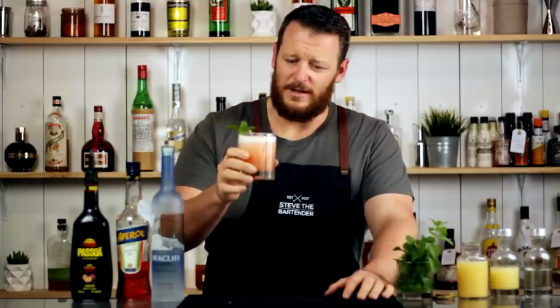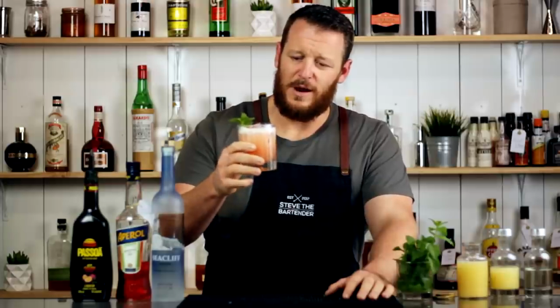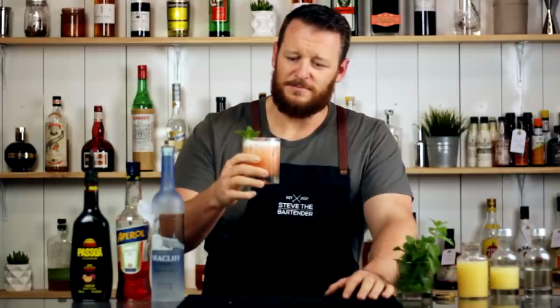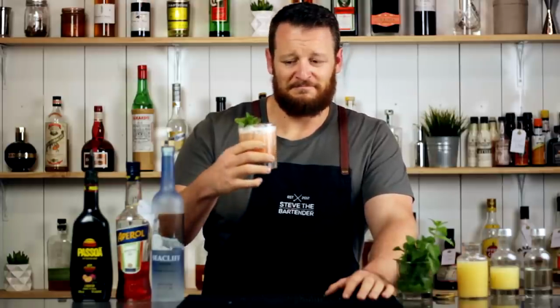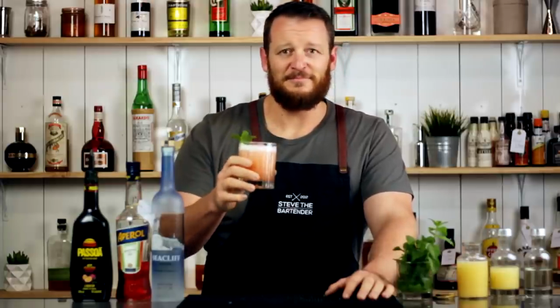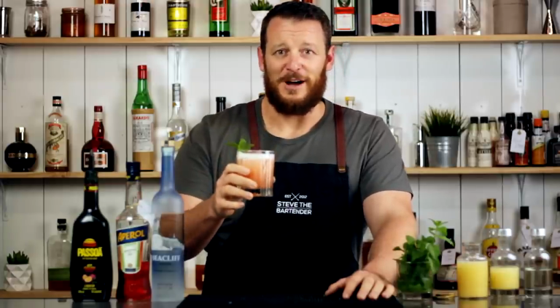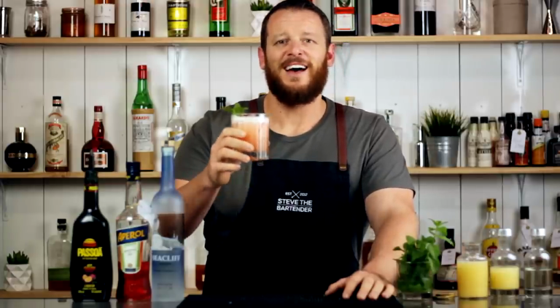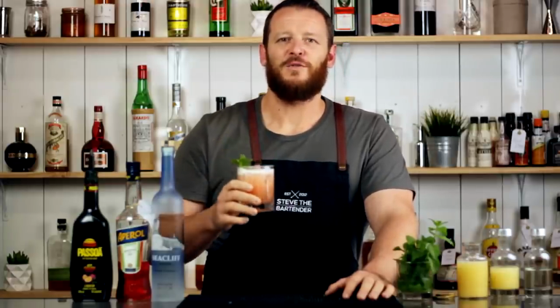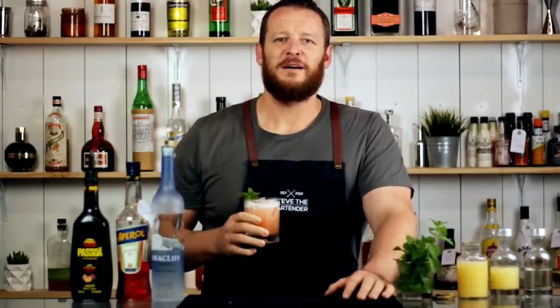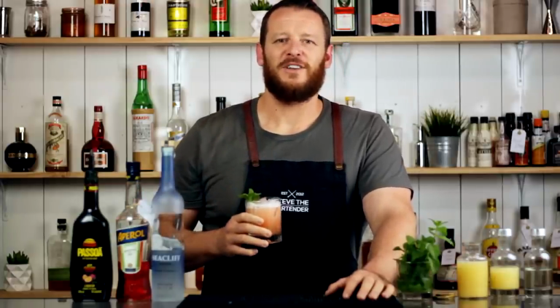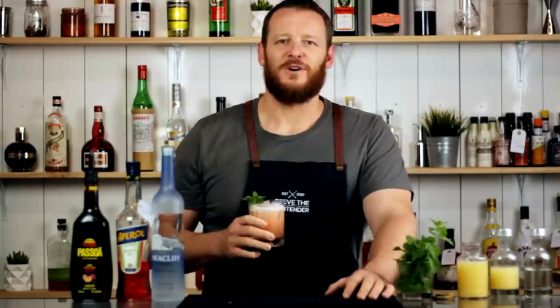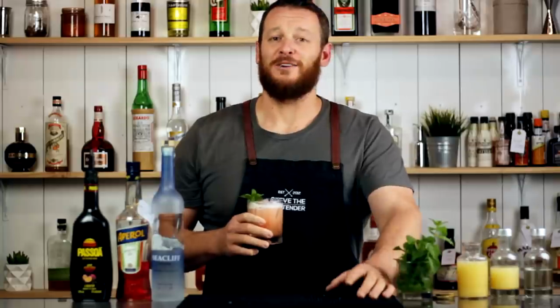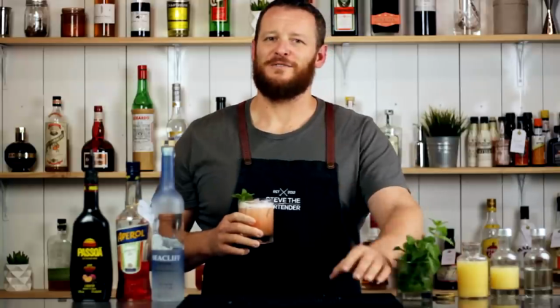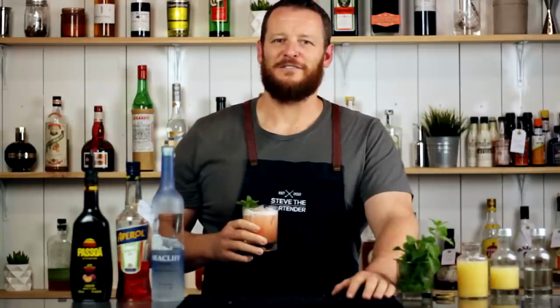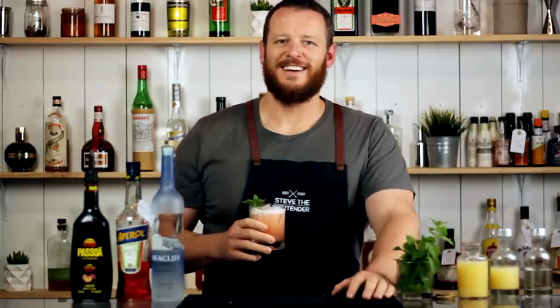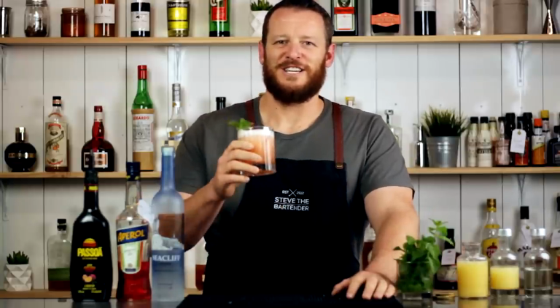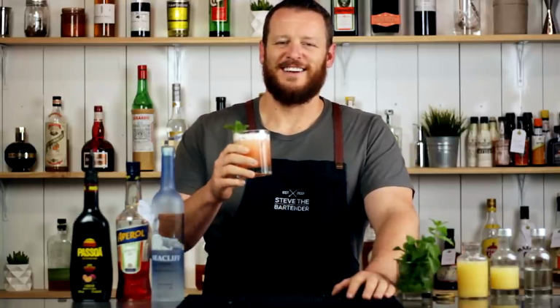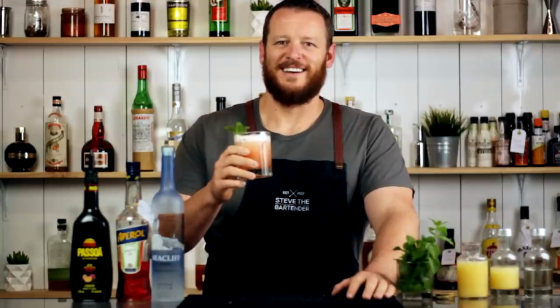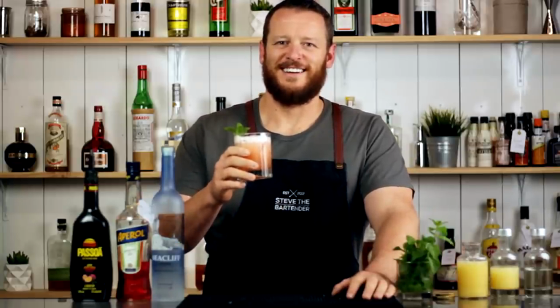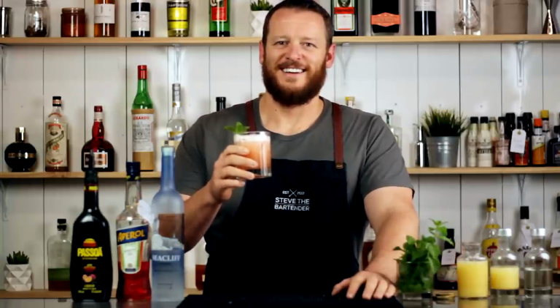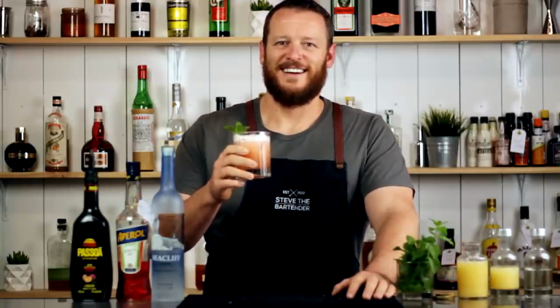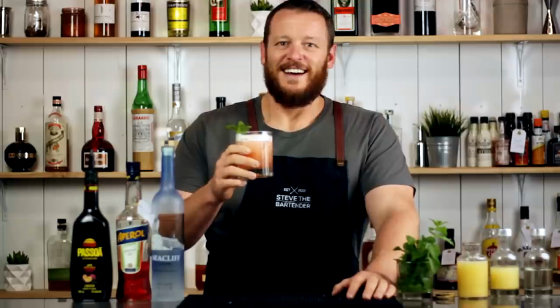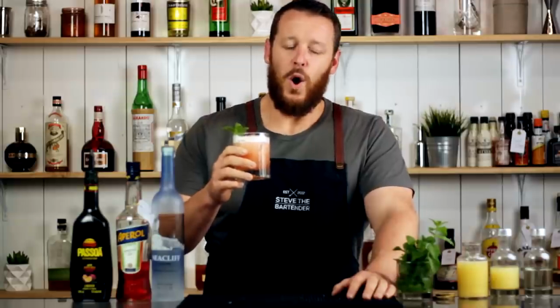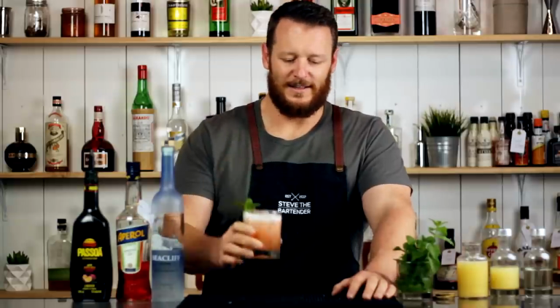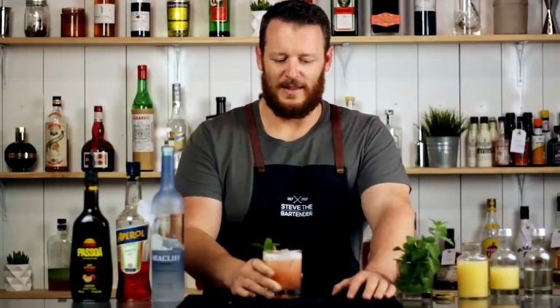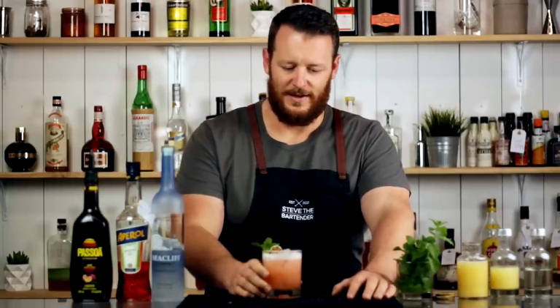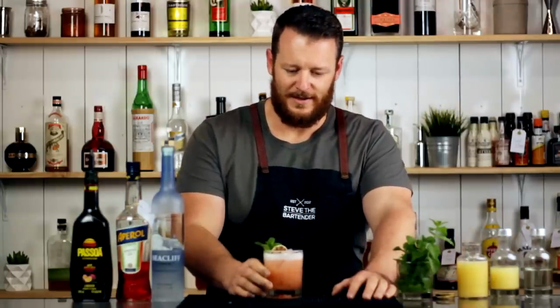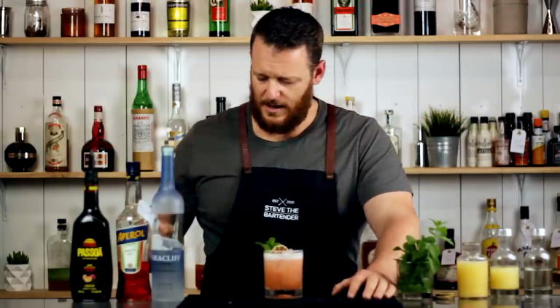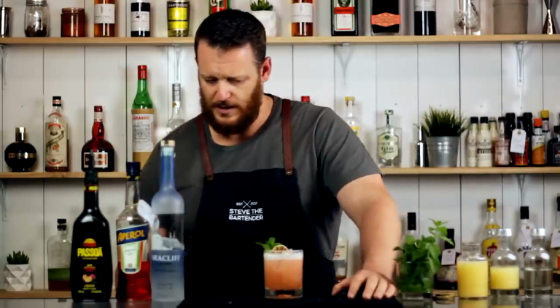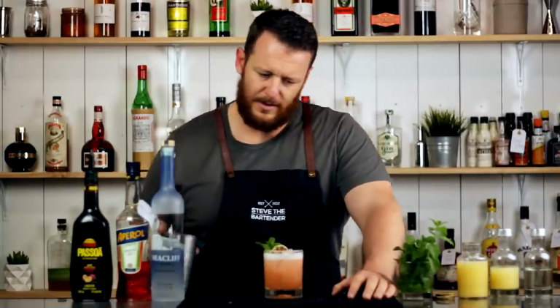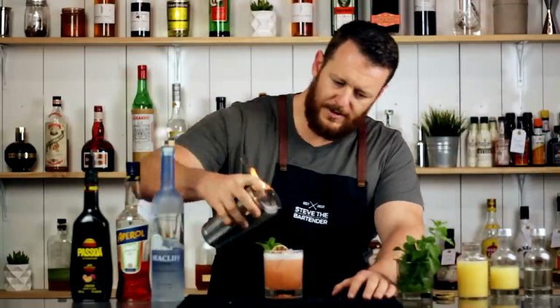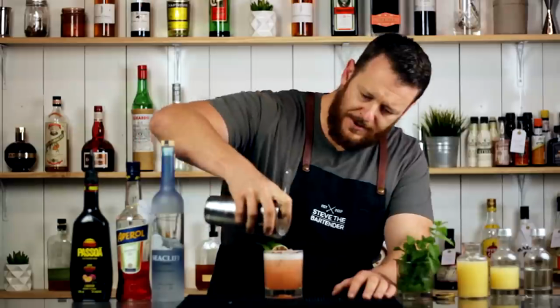The addition of the pineapple juice really rounds it out — you should try it. Thanks for watching, make sure you like and subscribe and I'll see you soon for another cocktail video. Cheers! Hit that button!